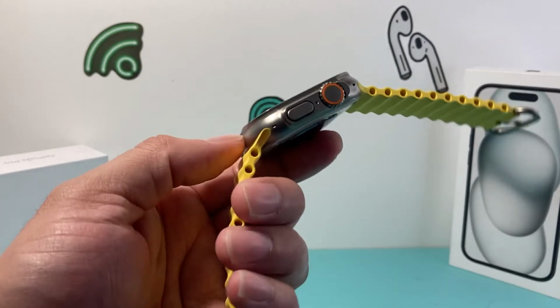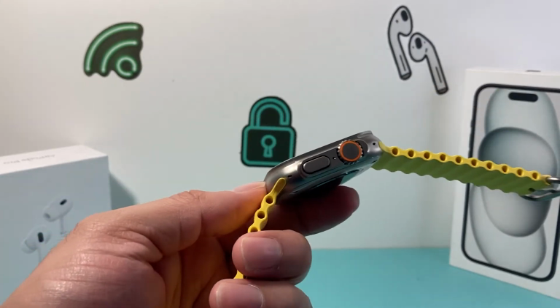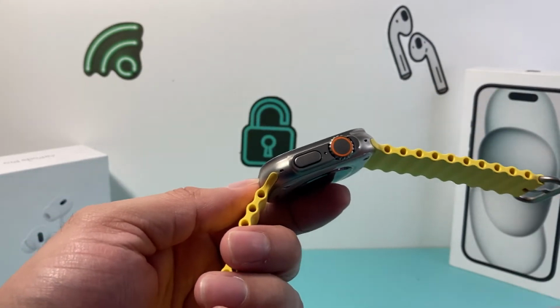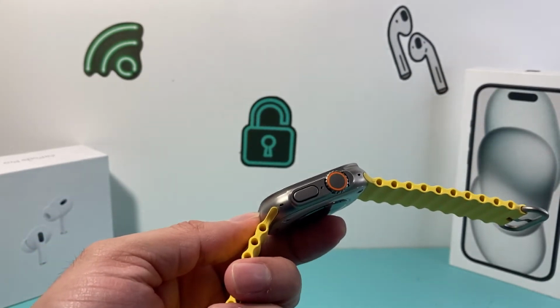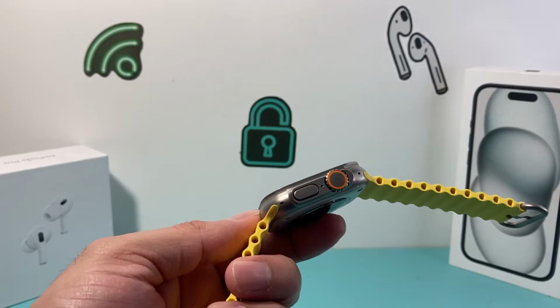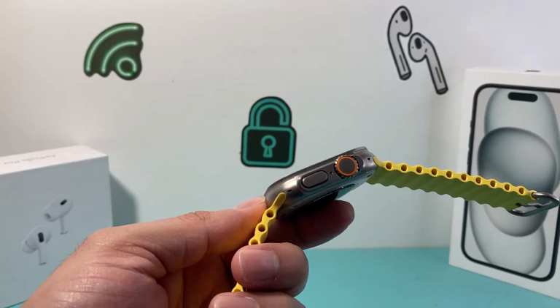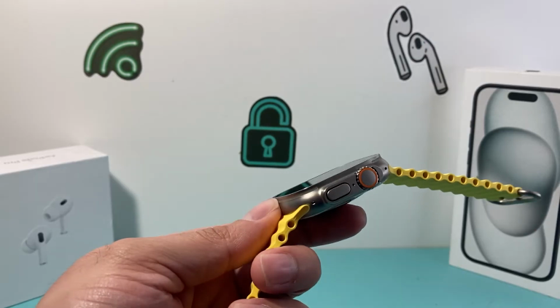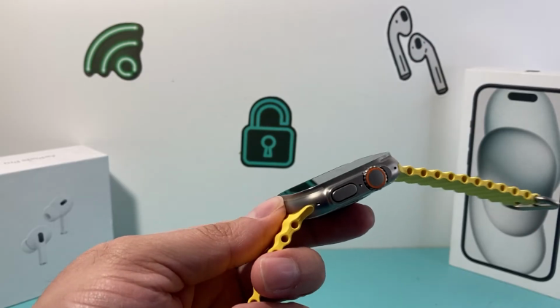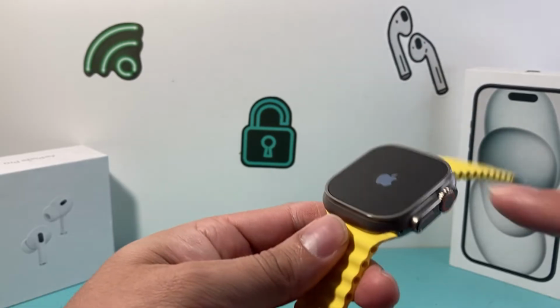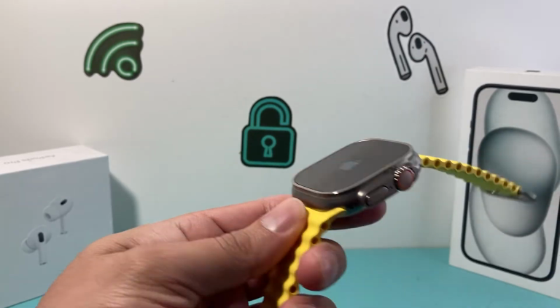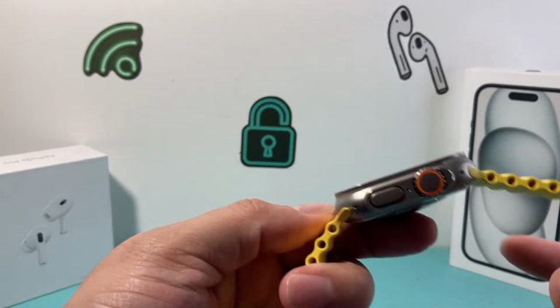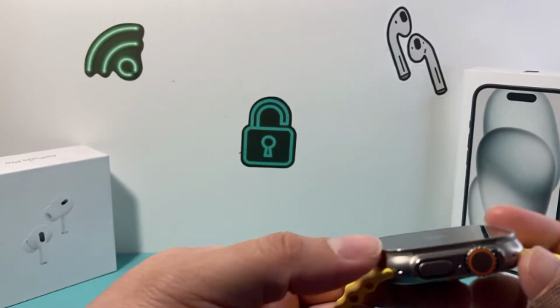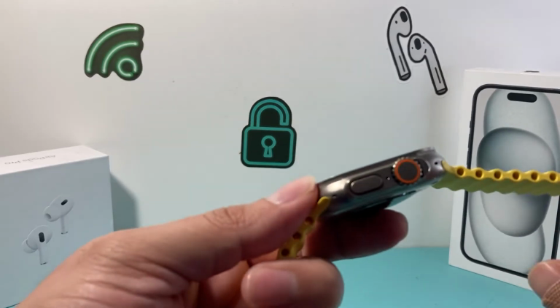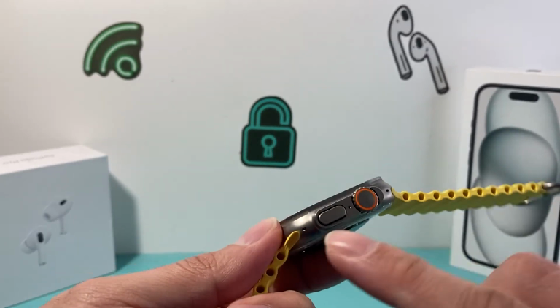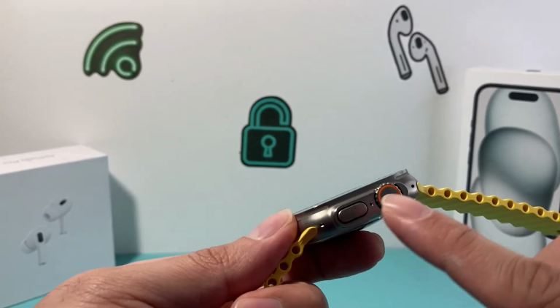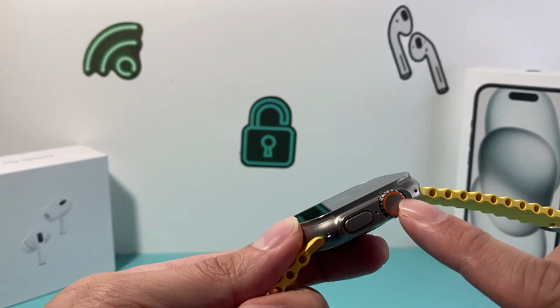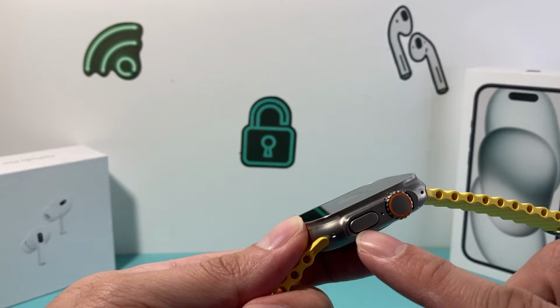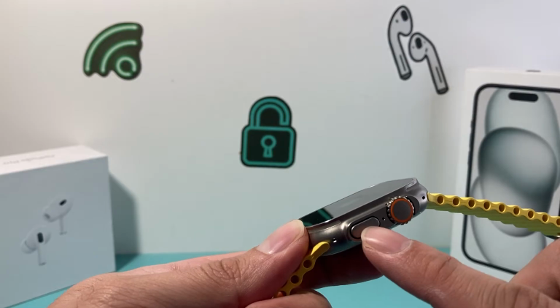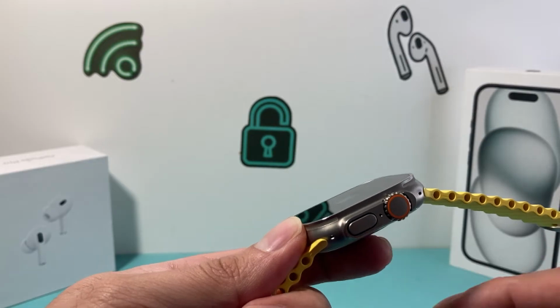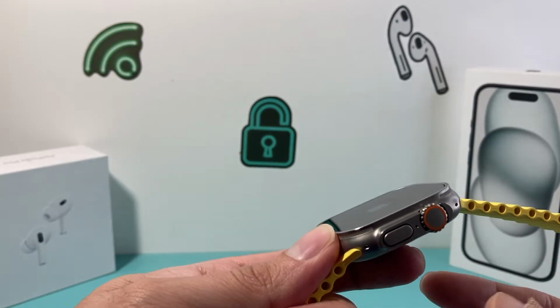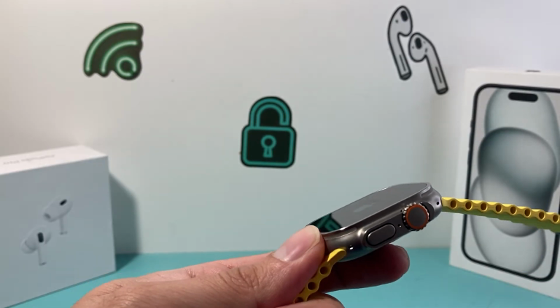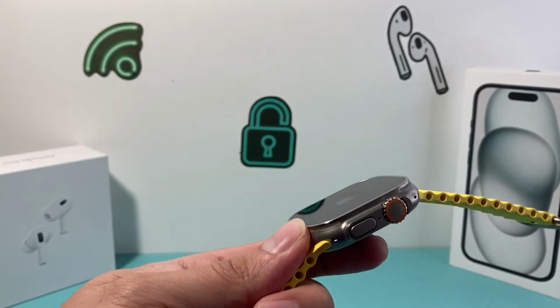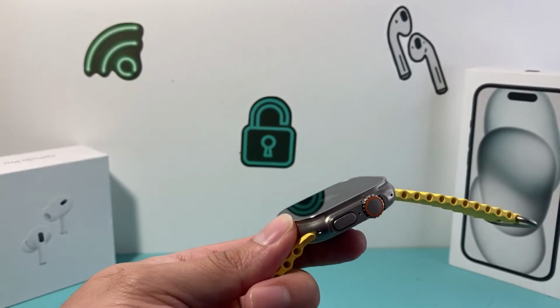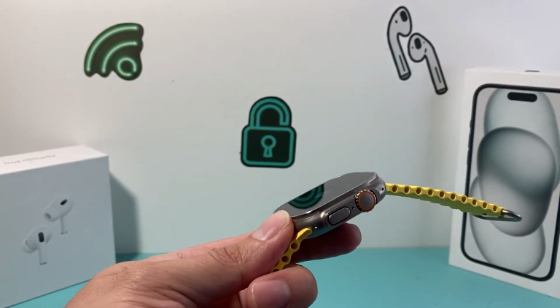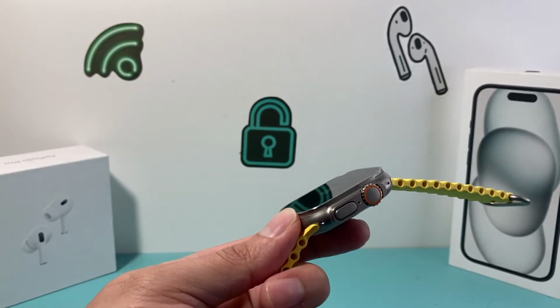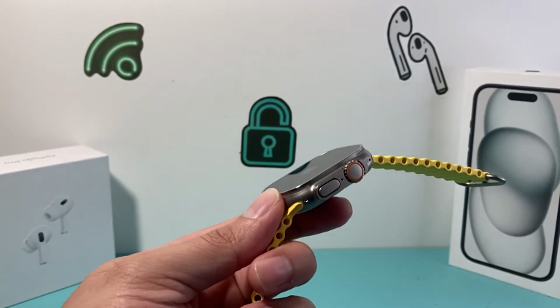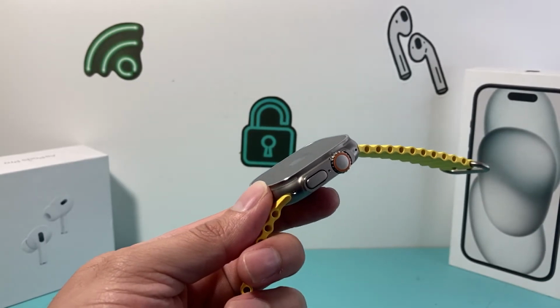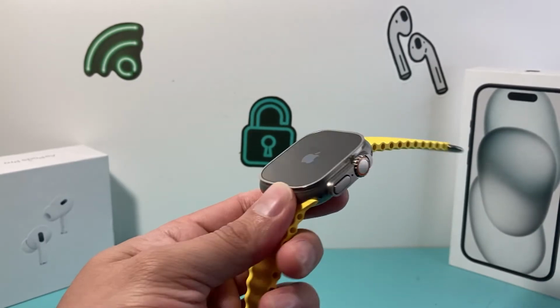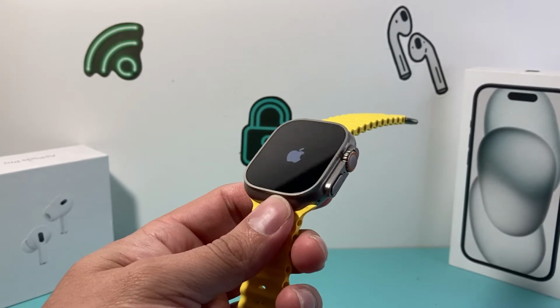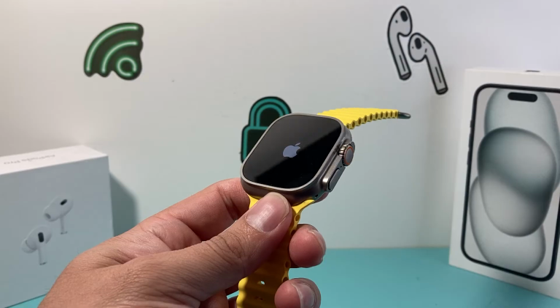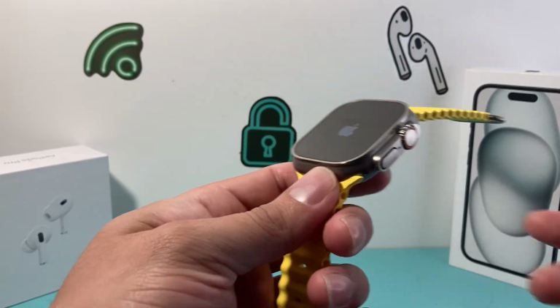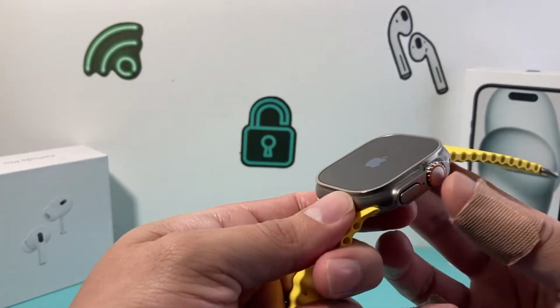So all you're going to do in order to fix it from being stuck on the Apple logo is find the crown and this button underneath here. You're going to press and hold until the screen goes black and the Apple logo reappears again.